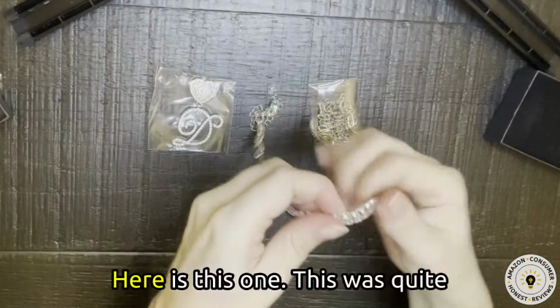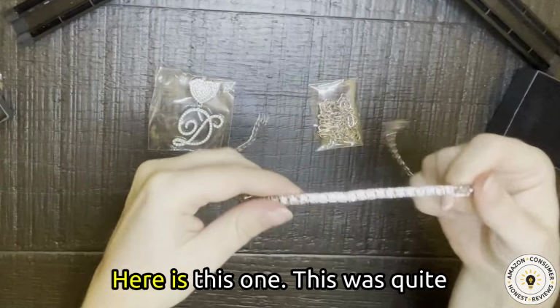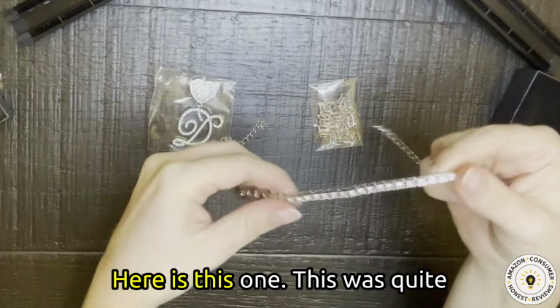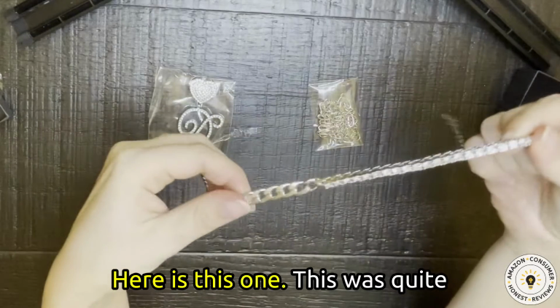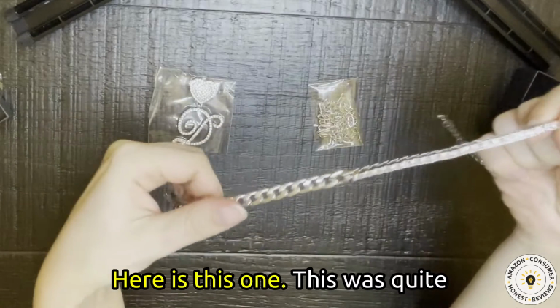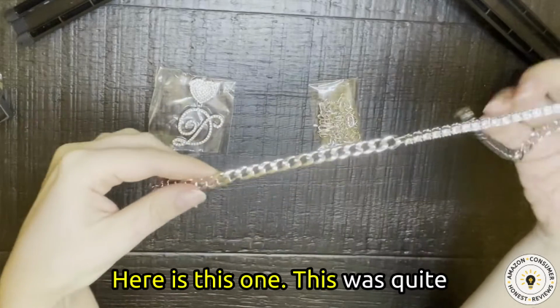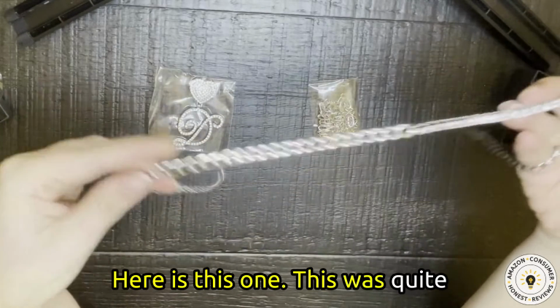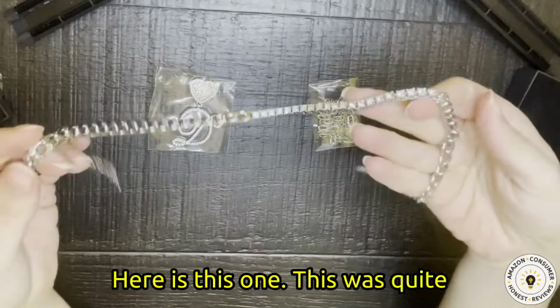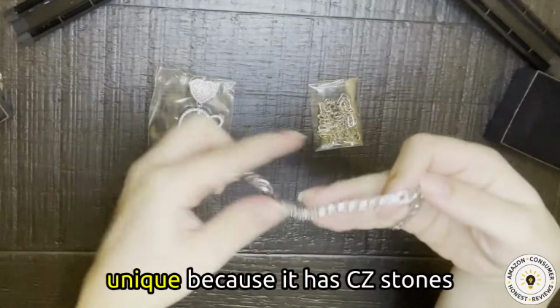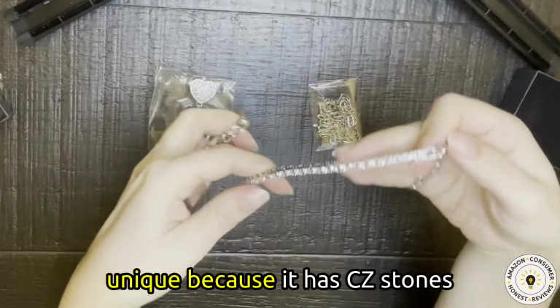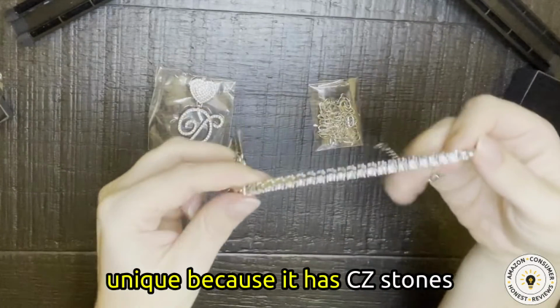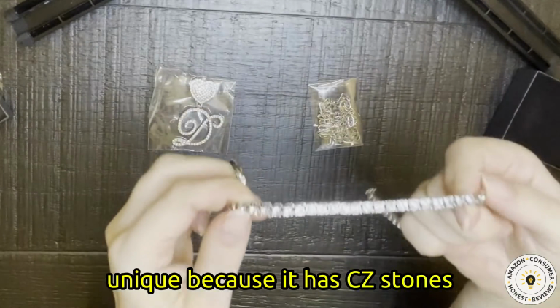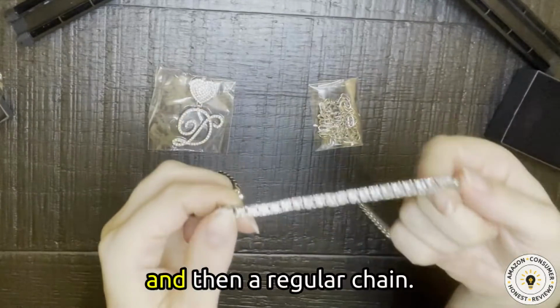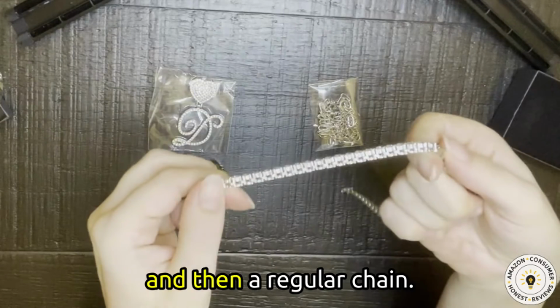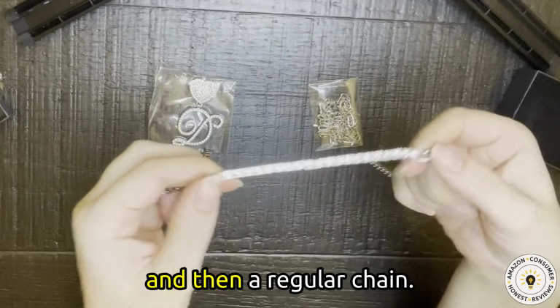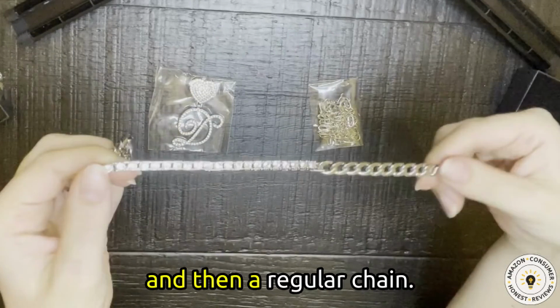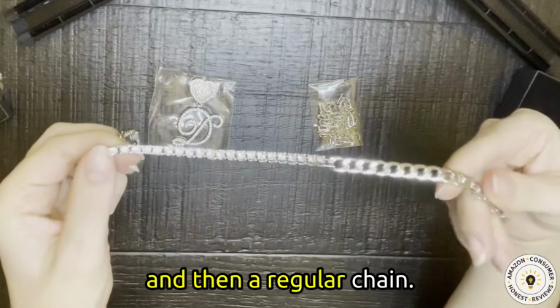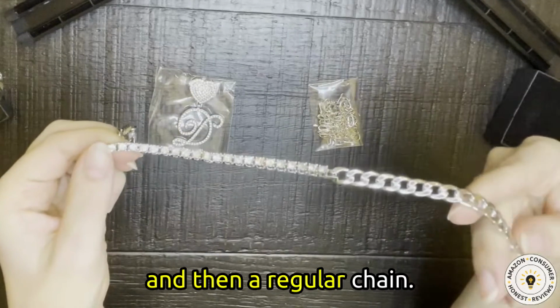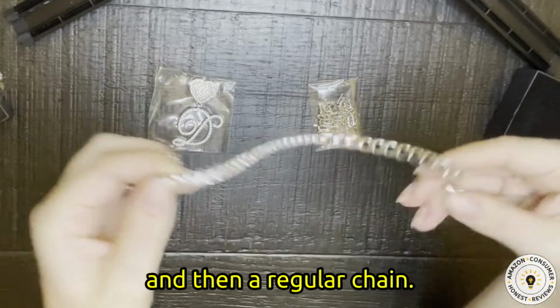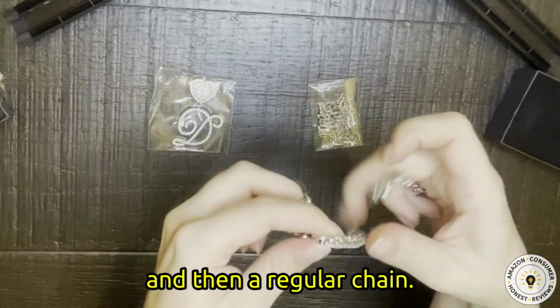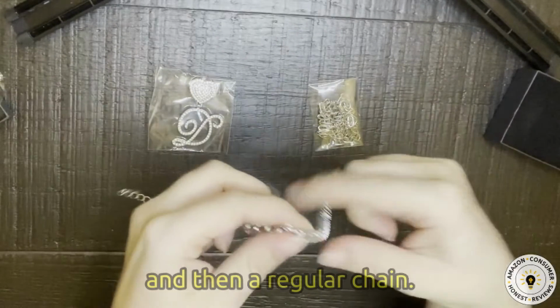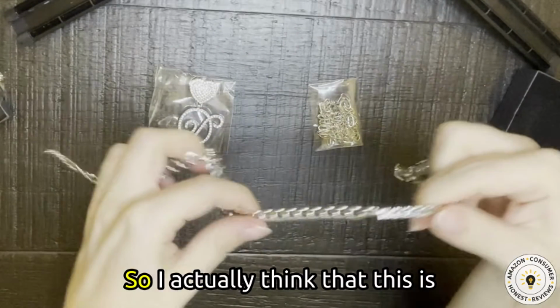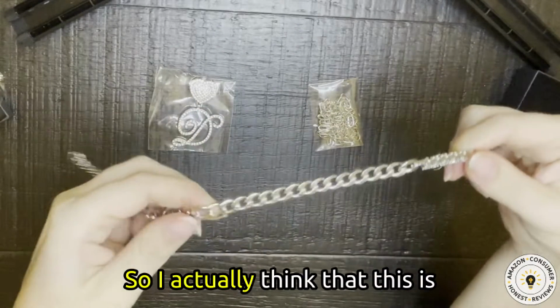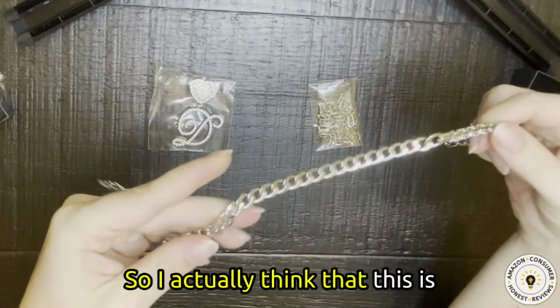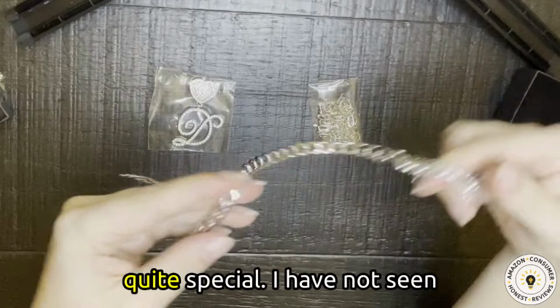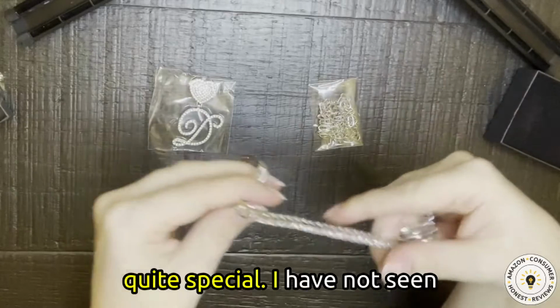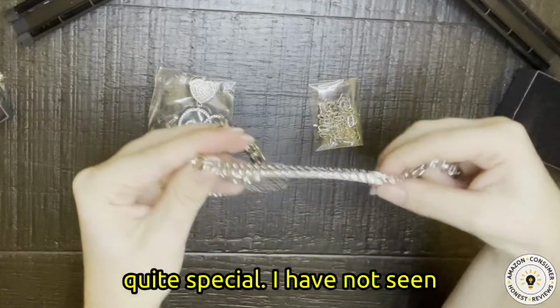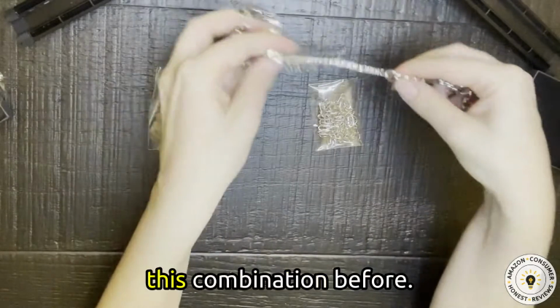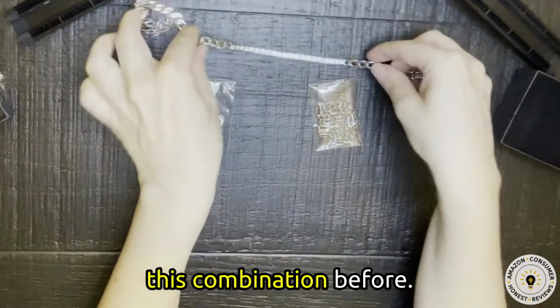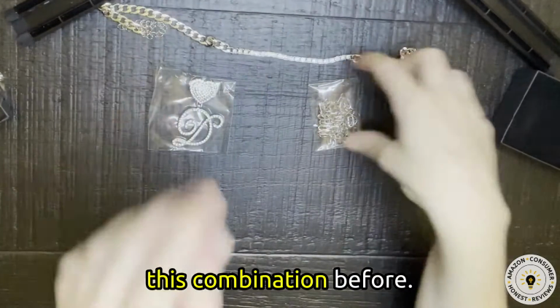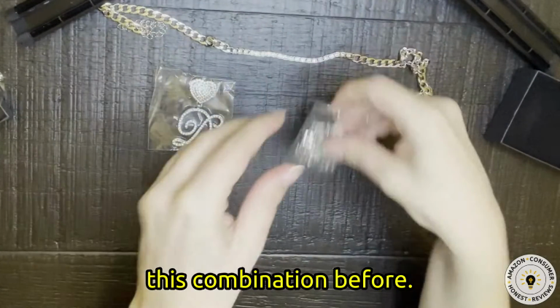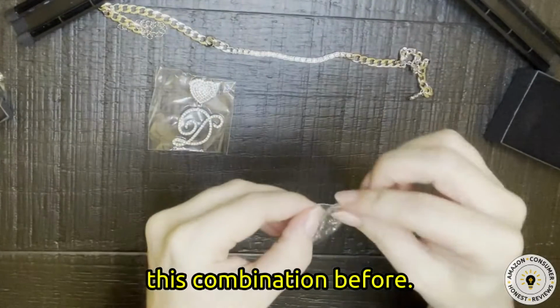Here is this one. This was quite unique because it has CZ stones and then a regular chain. So I actually think that this is quite special. I have not seen this combination before.